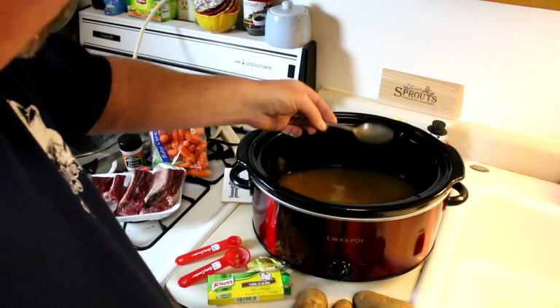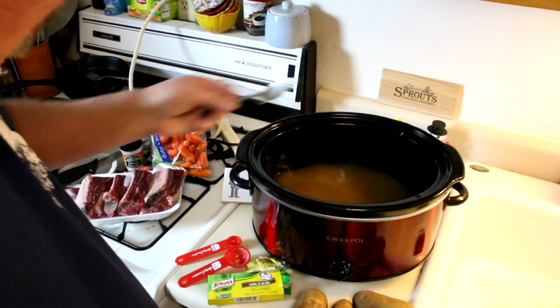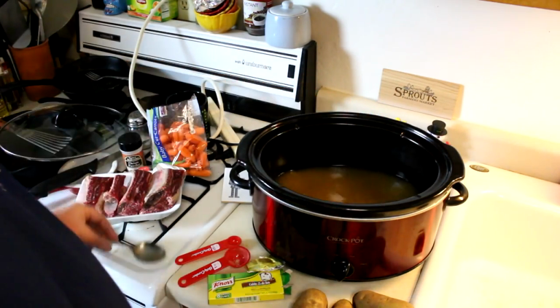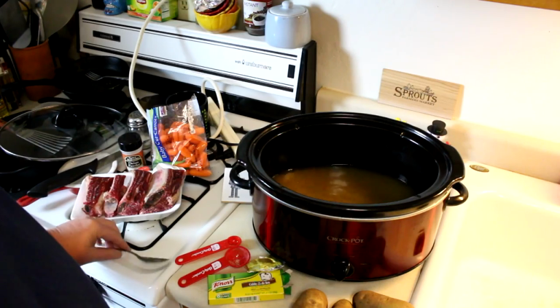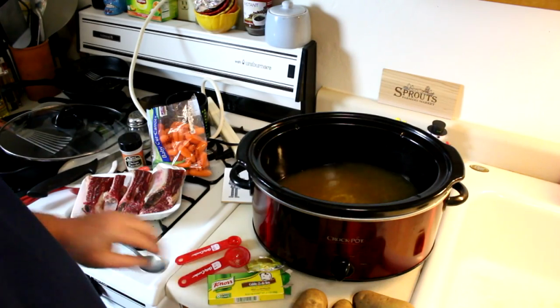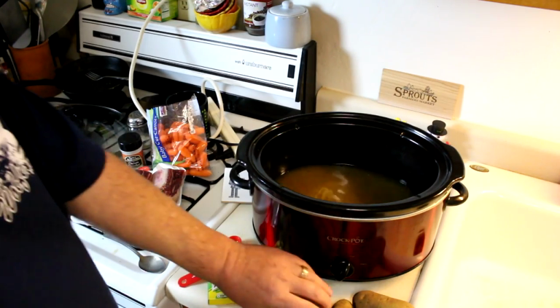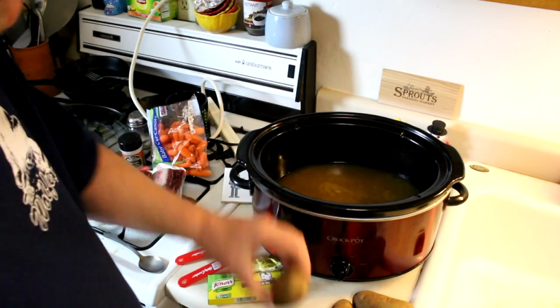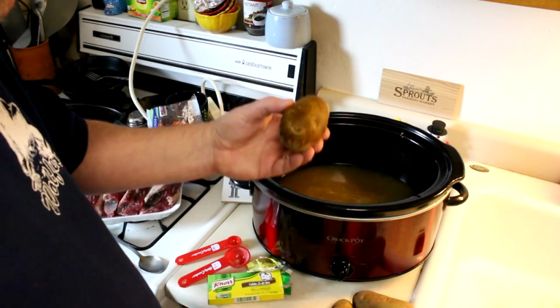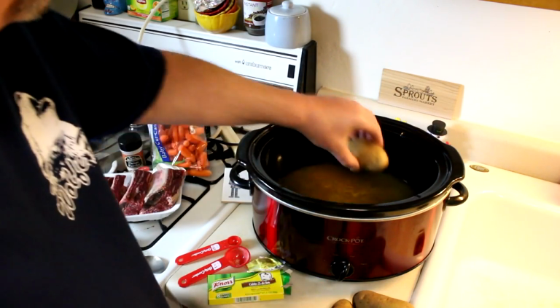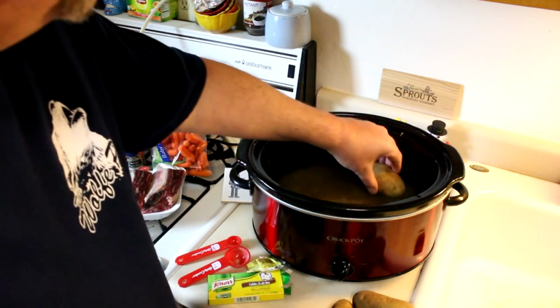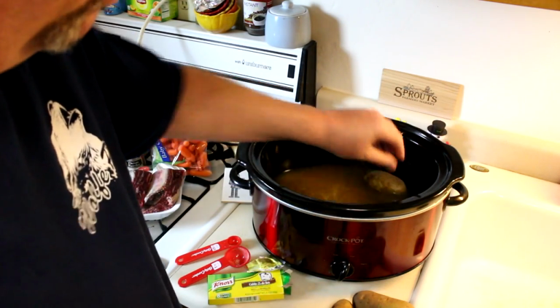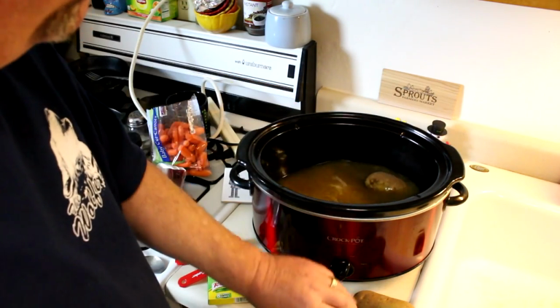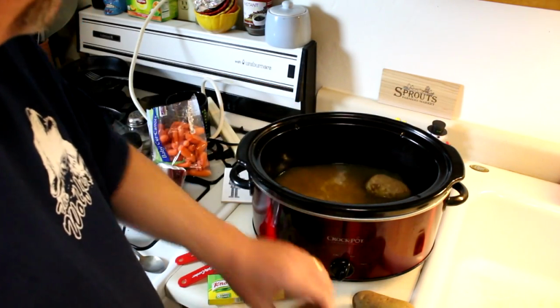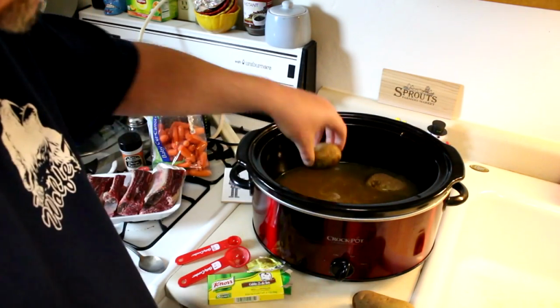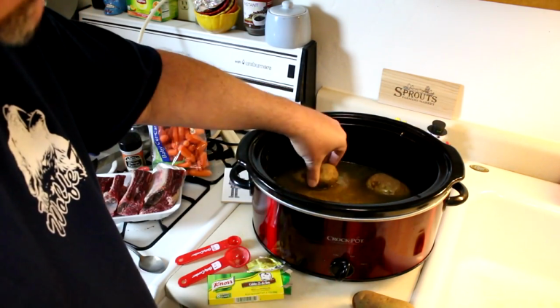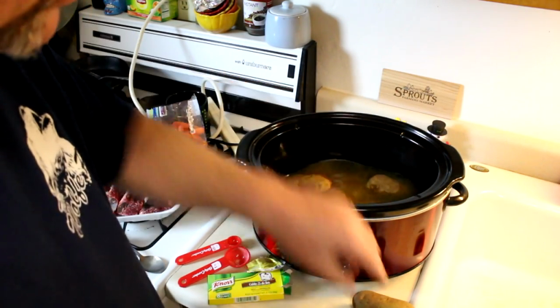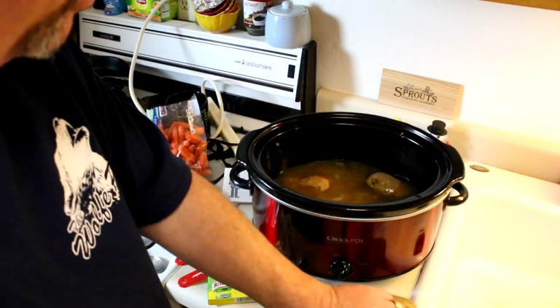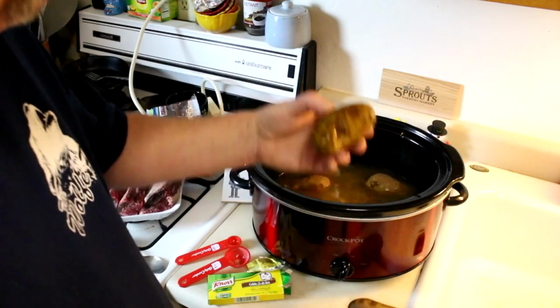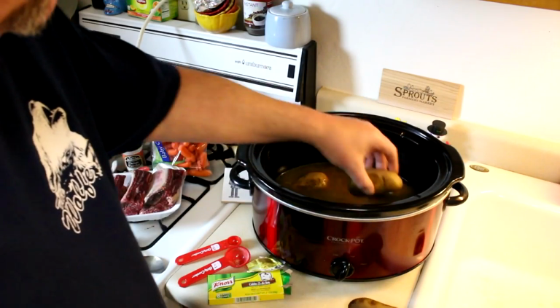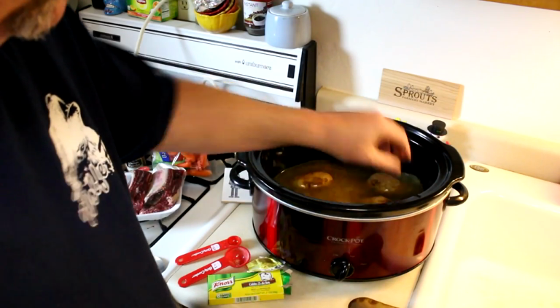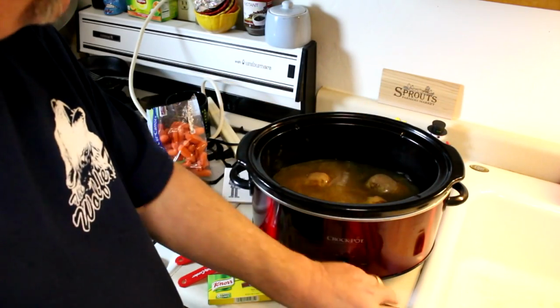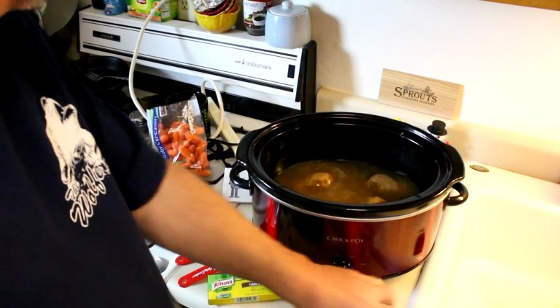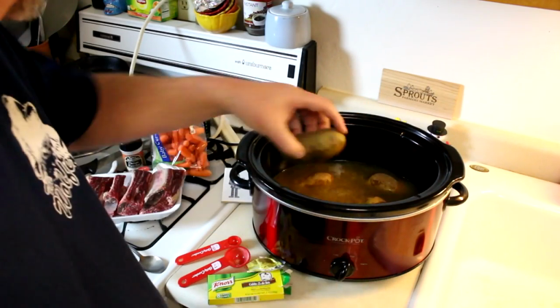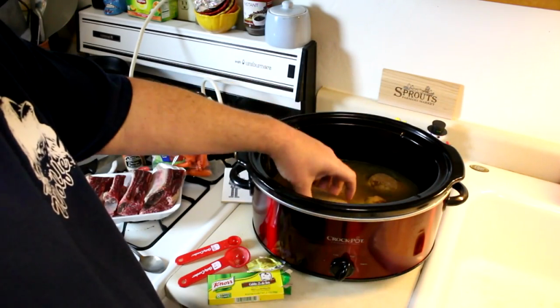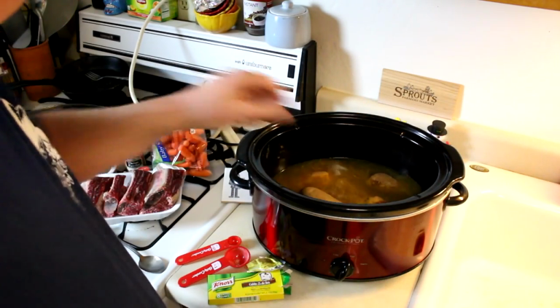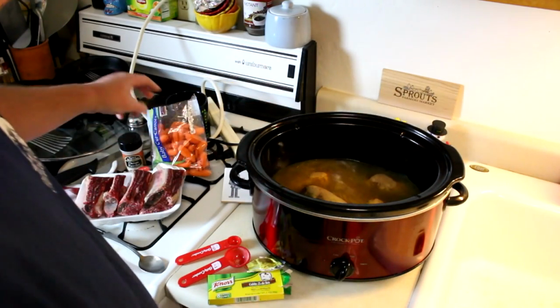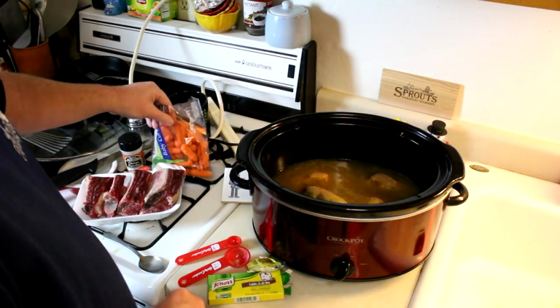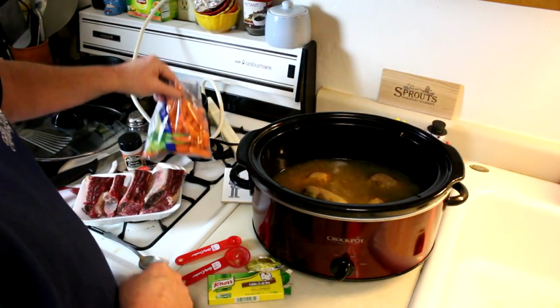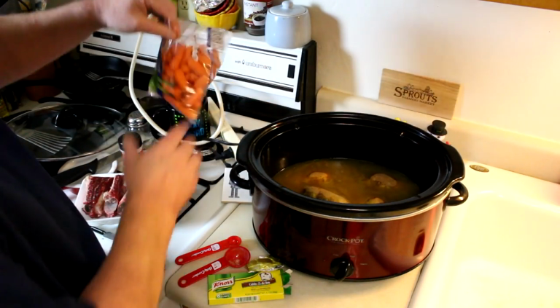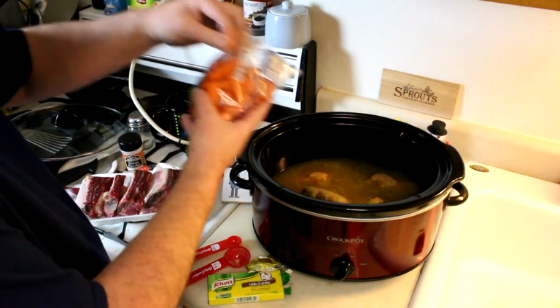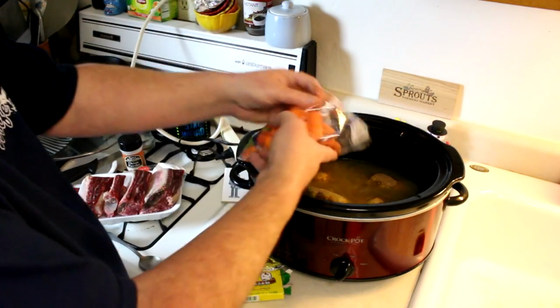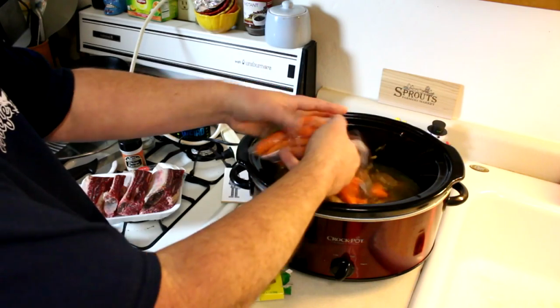Now I'm going to put potatoes — I'm going to try cooking my potatoes whole. So I'm going to put four russet potatoes in the bottom and we'll see how that works out. And then I'm going to put in a pound of baby carrots.